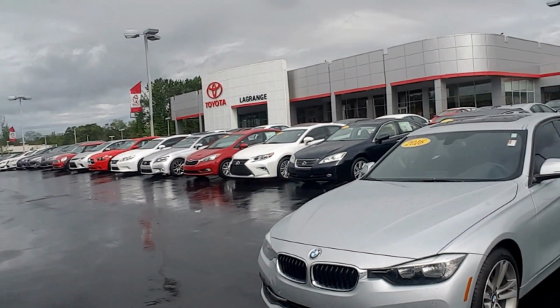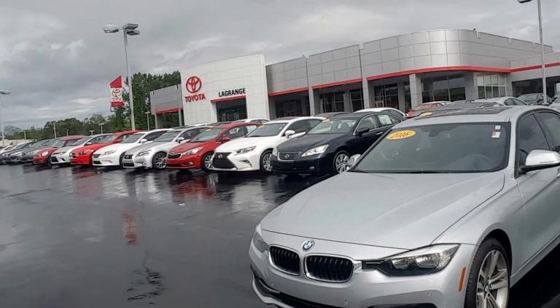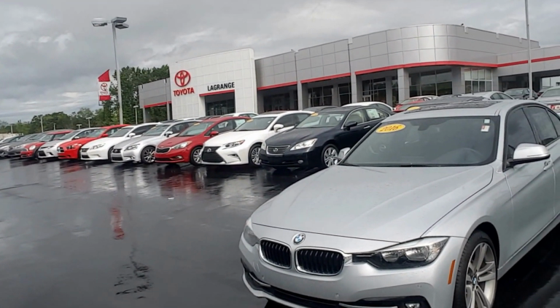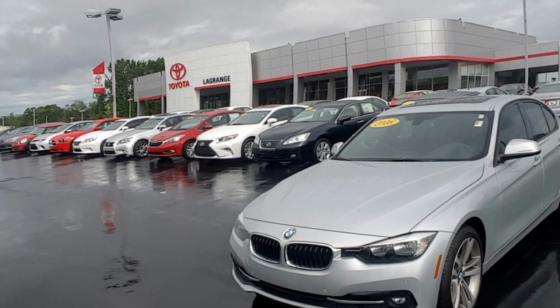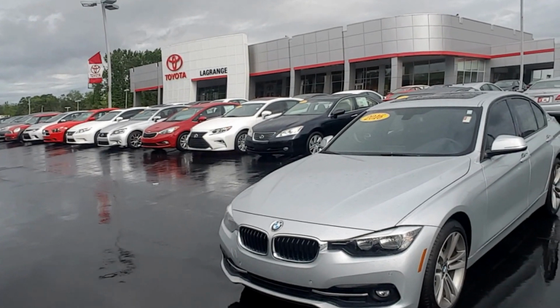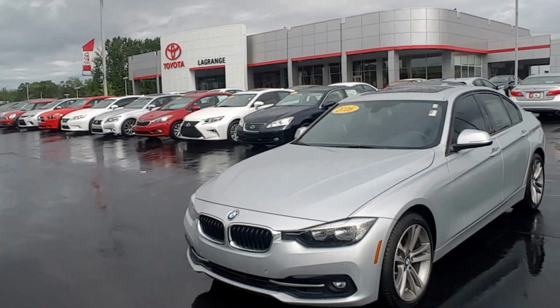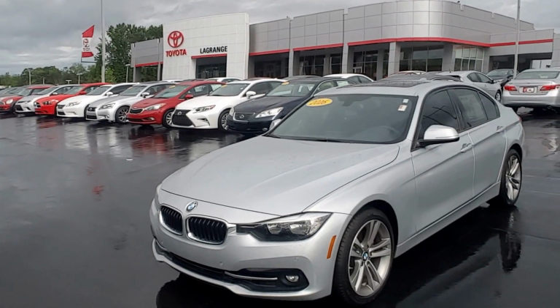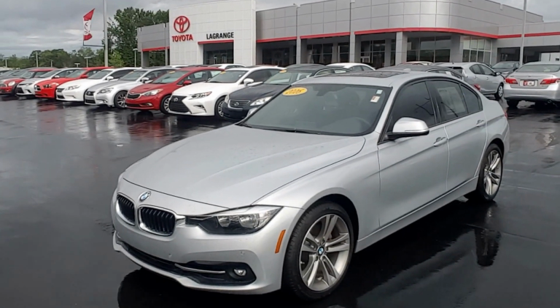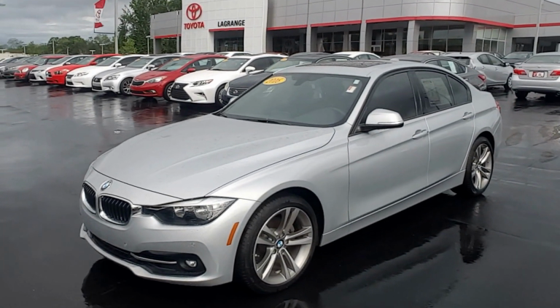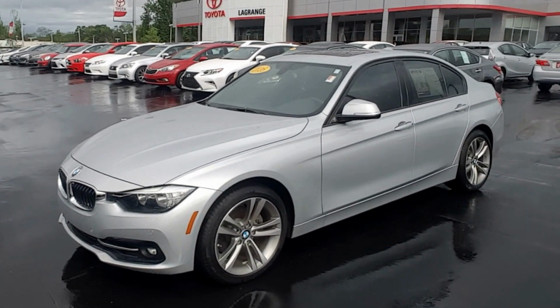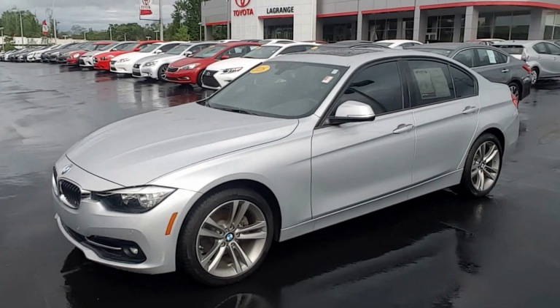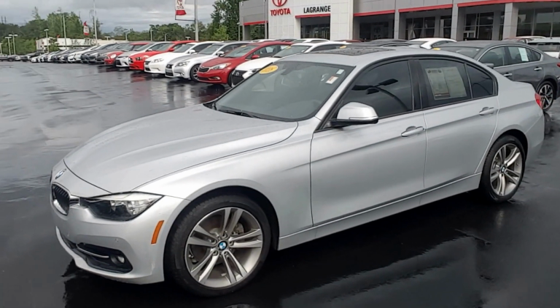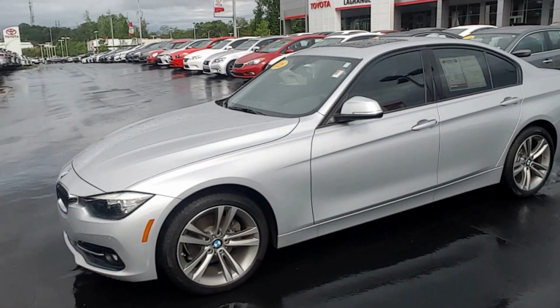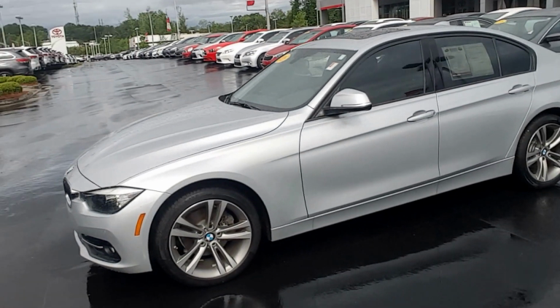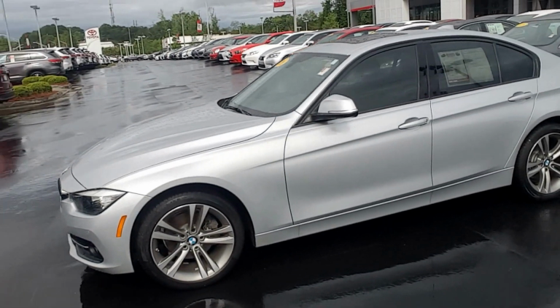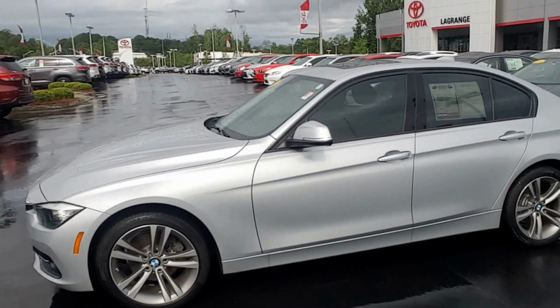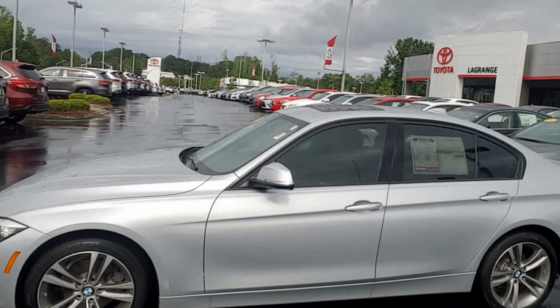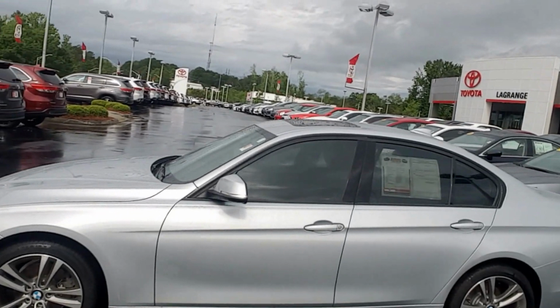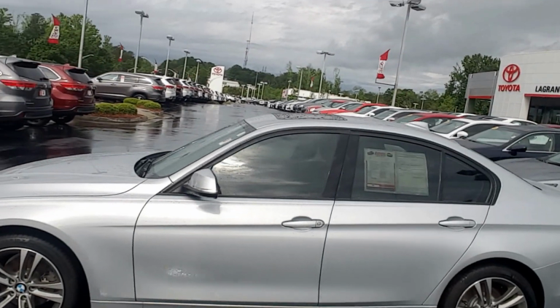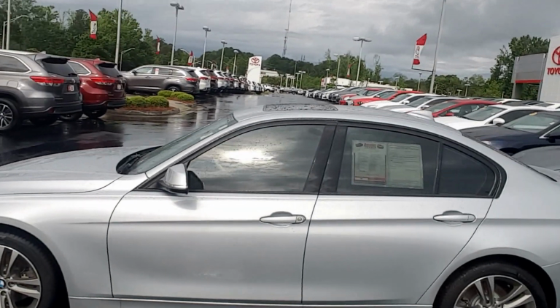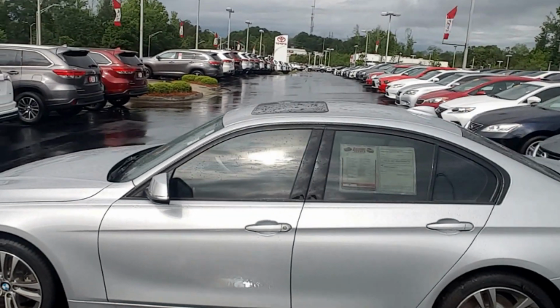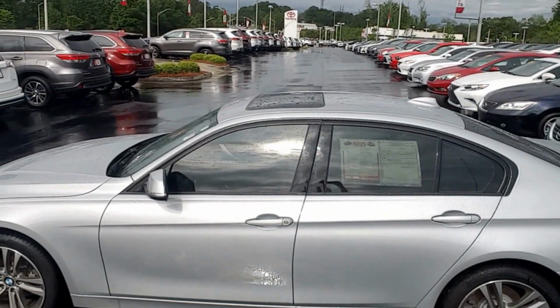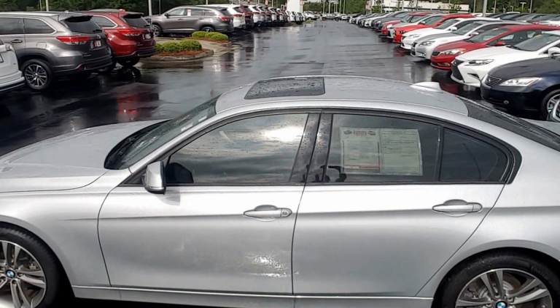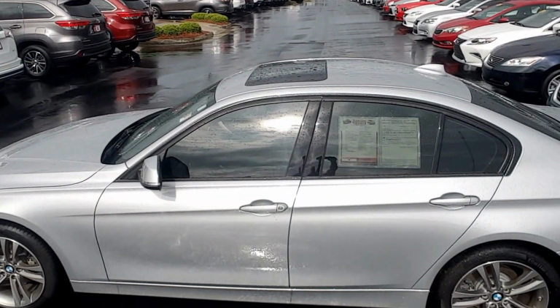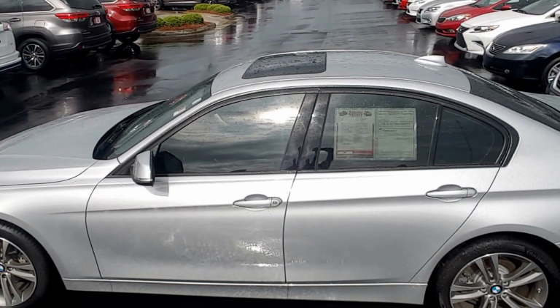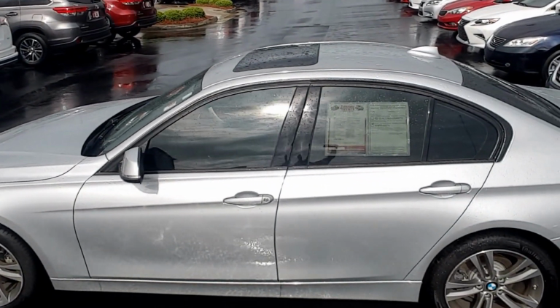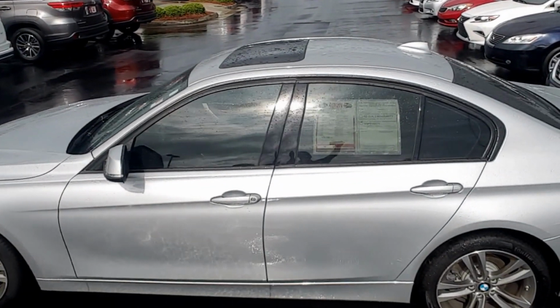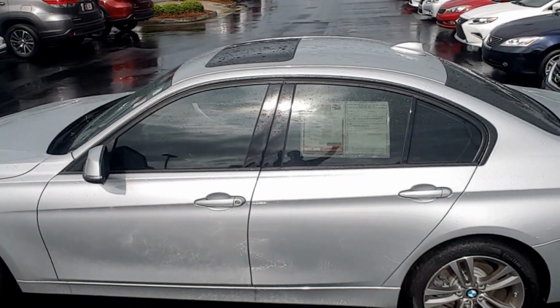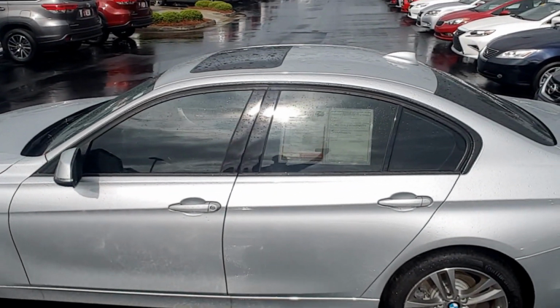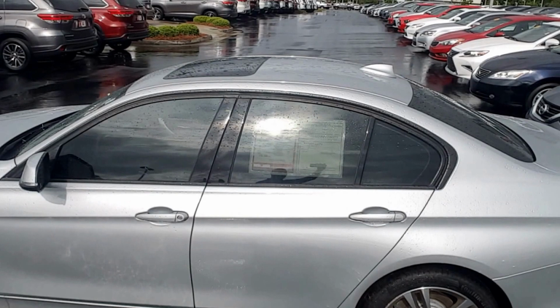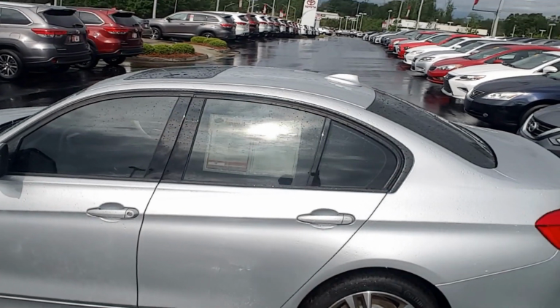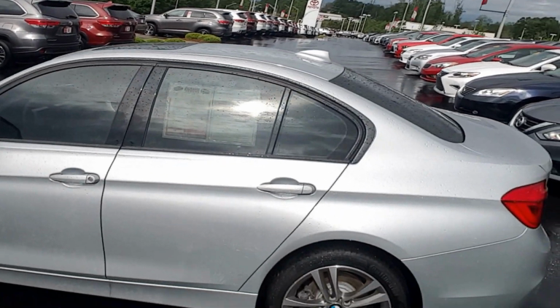As you can see, you've got front parking sensors, the halo BMW headlights, 18-inch alloys, antenna windows. Up top you also have the sunroof and the shark fin antenna.